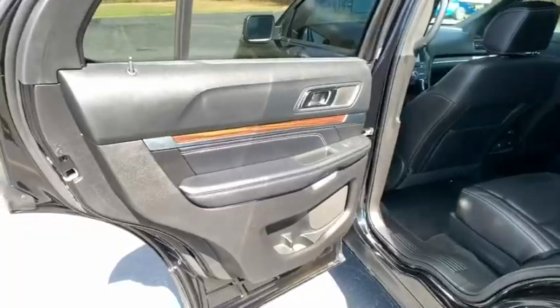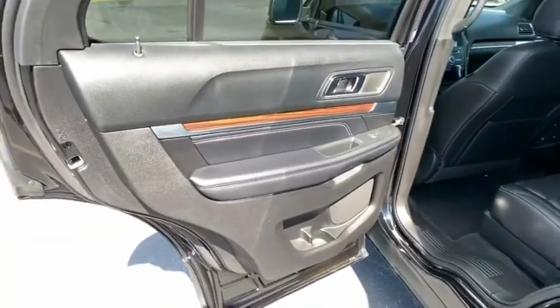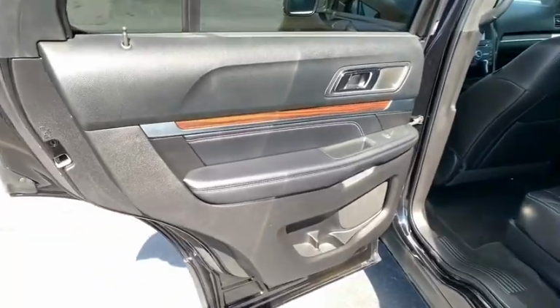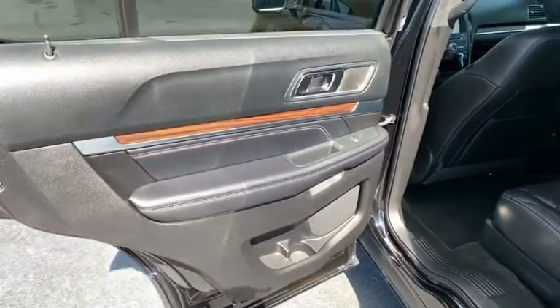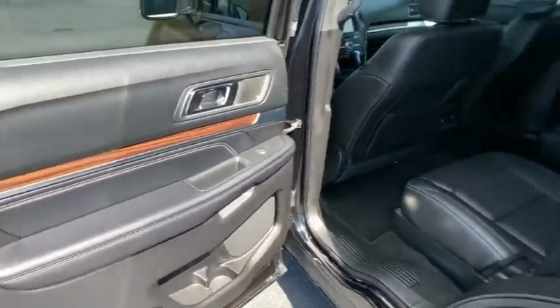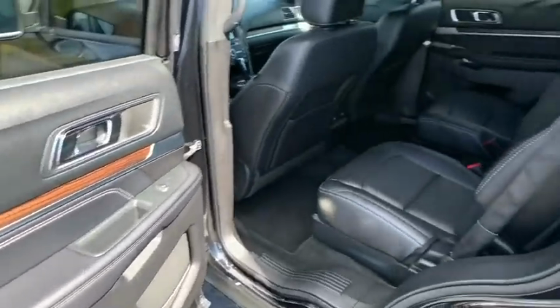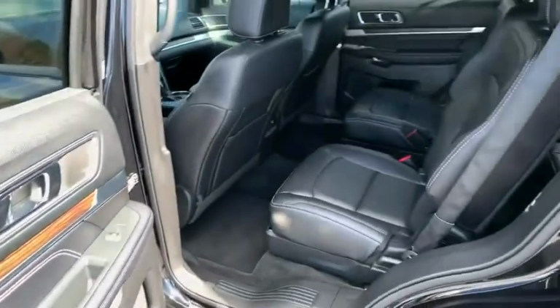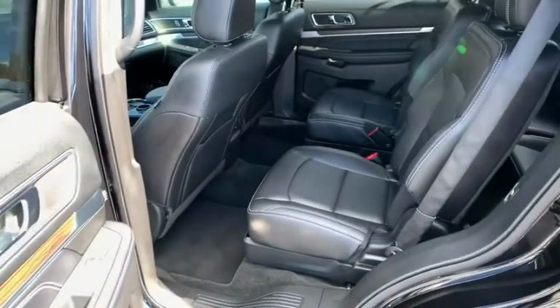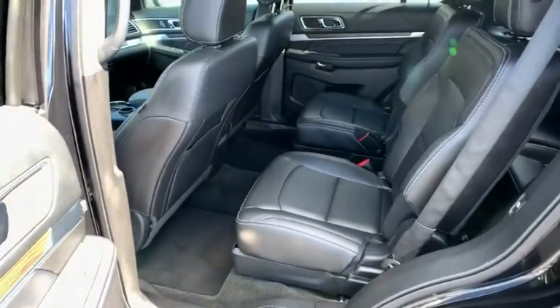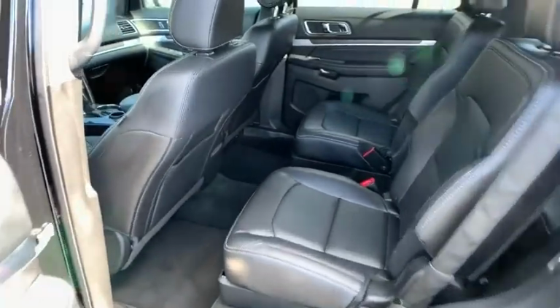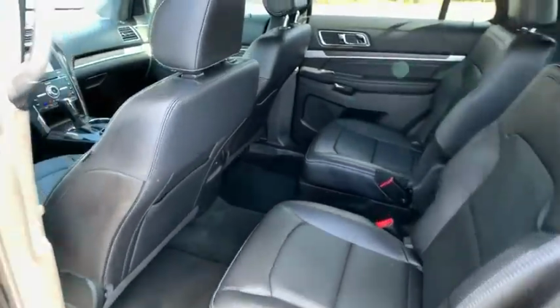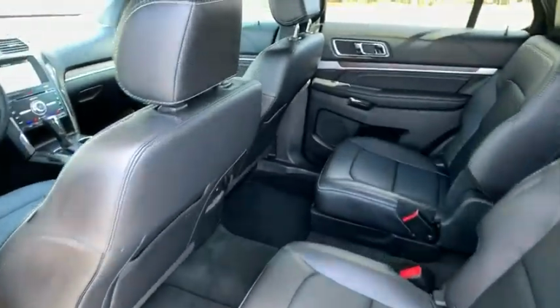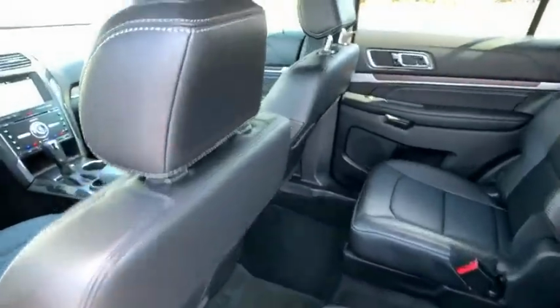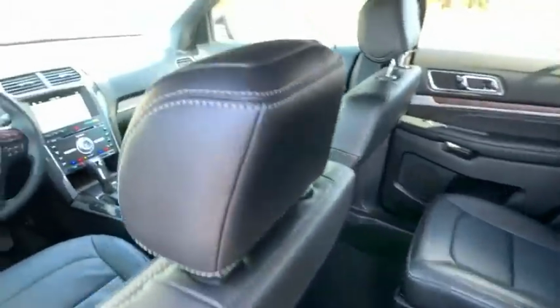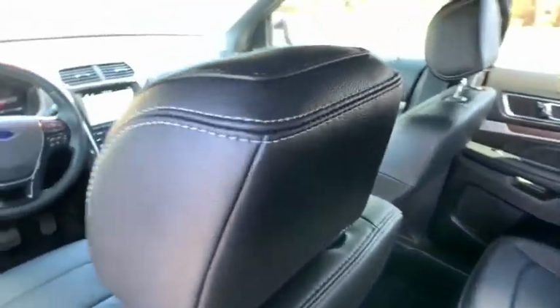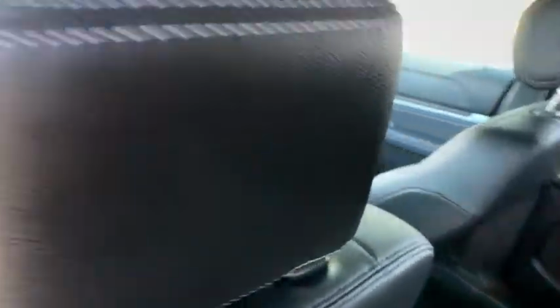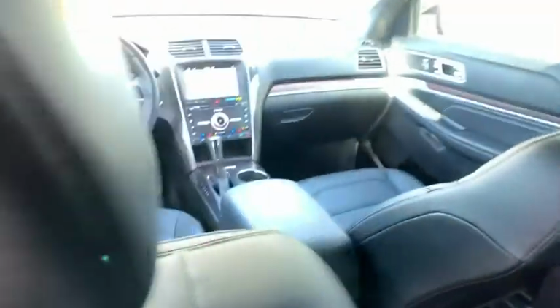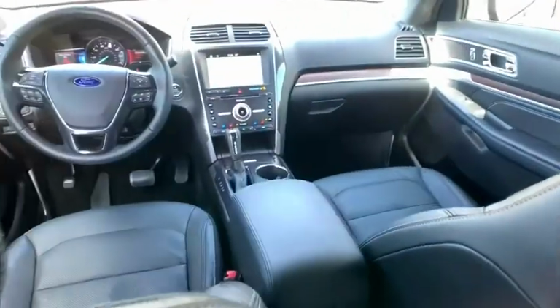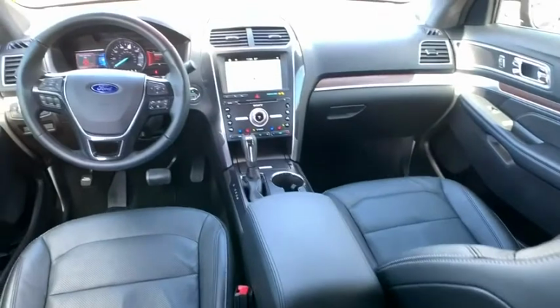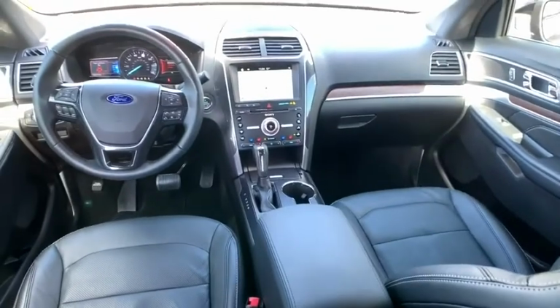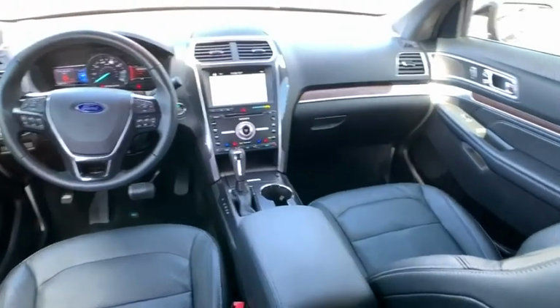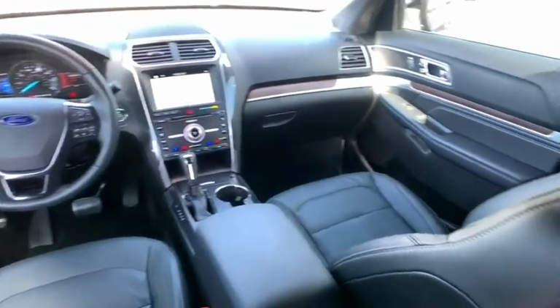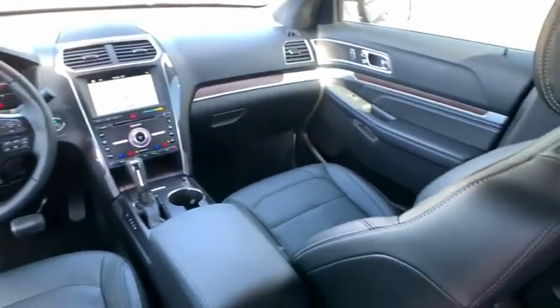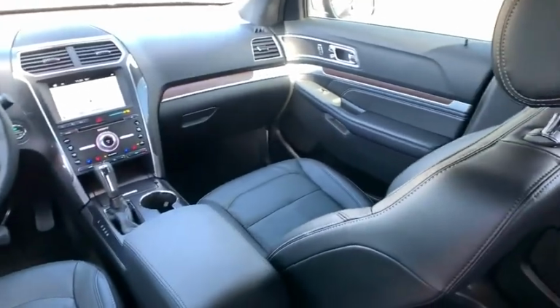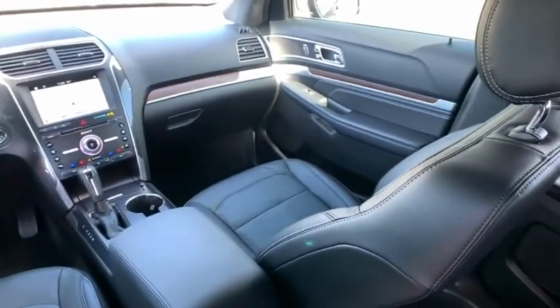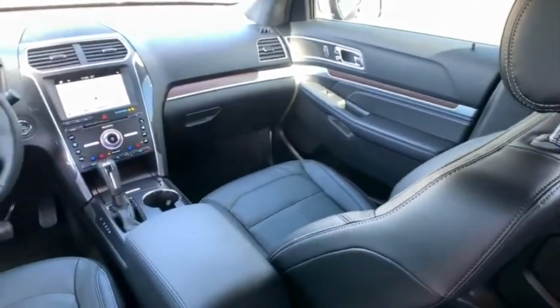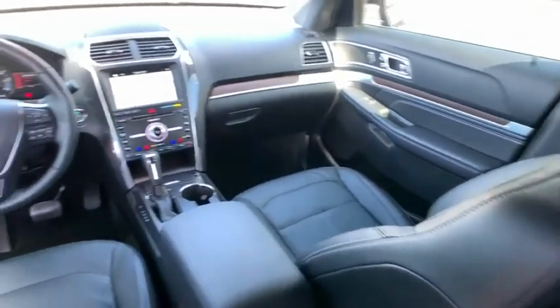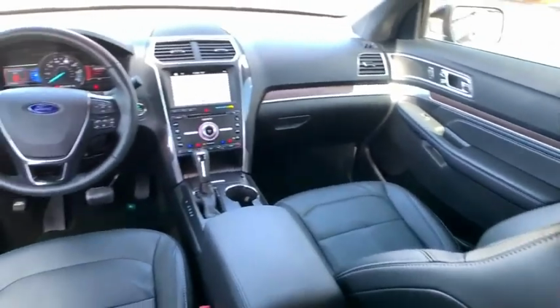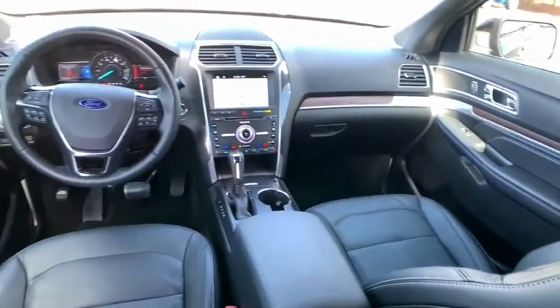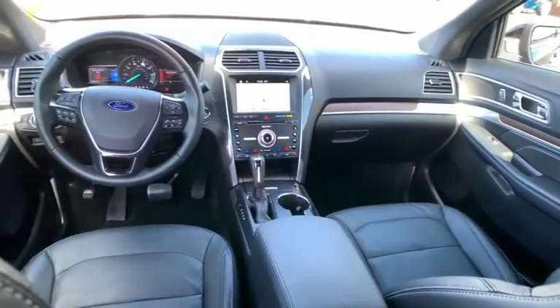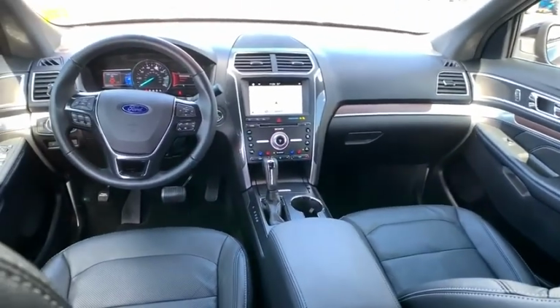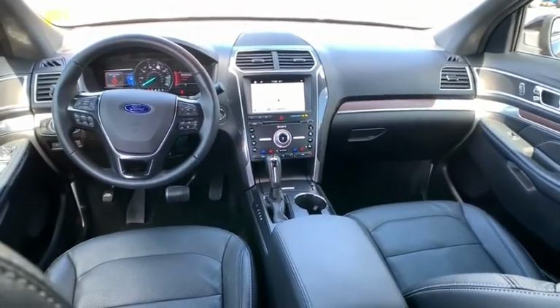Bluetooth, adjustable steering wheel, power steering, cruise control, auto-dimming rear view mirror, keyless start, floor mat, four-wheel disc brakes. Come see the car for yourself.